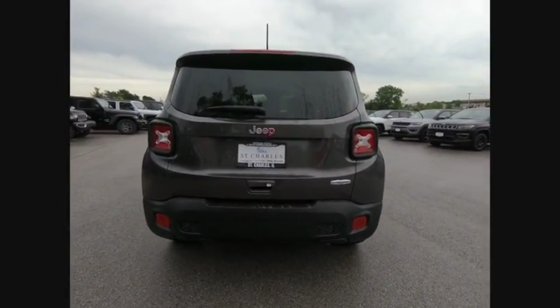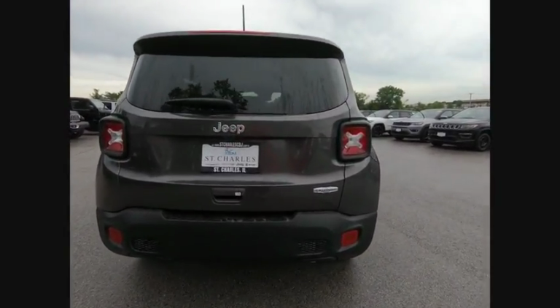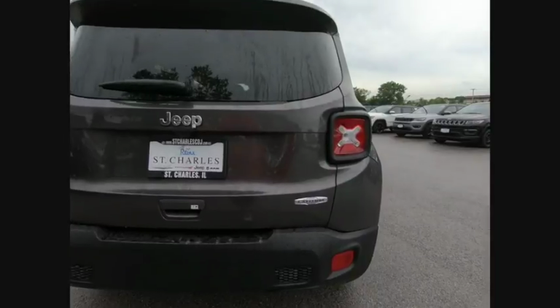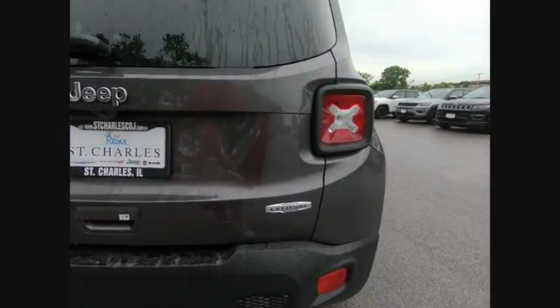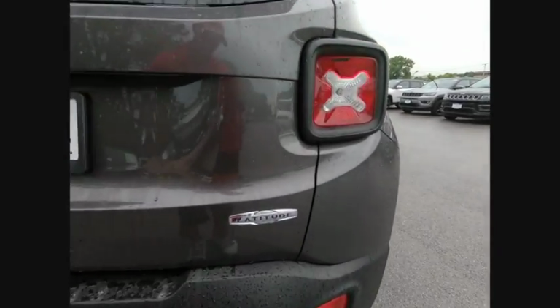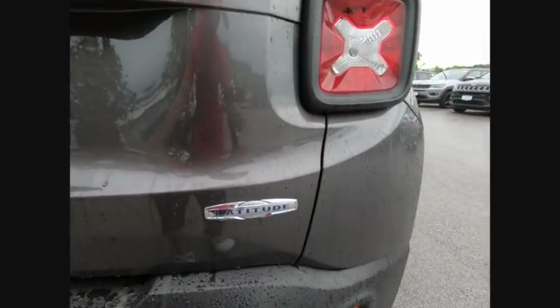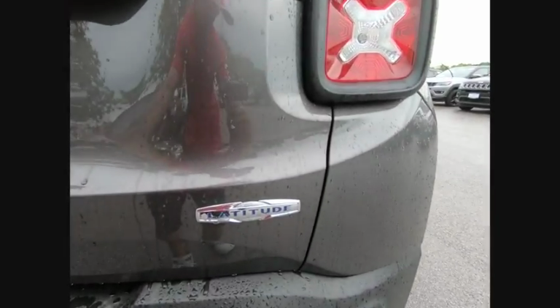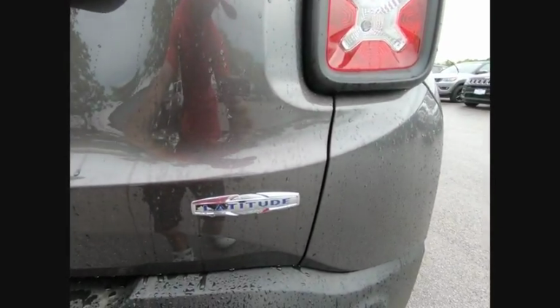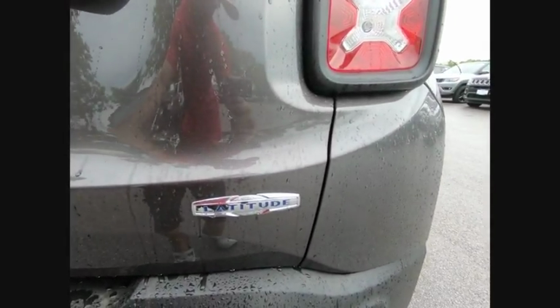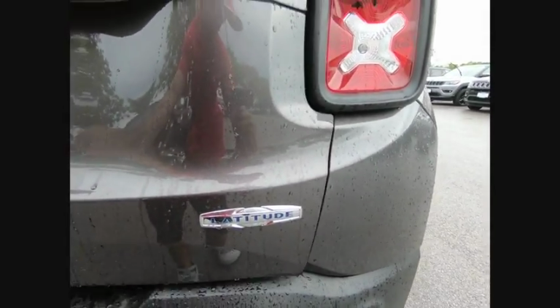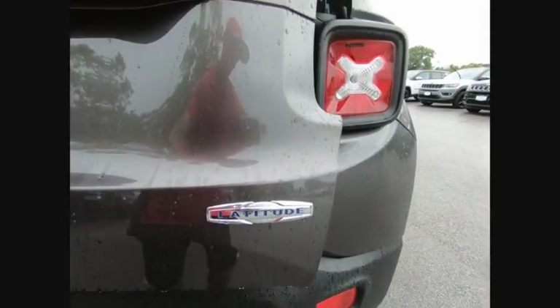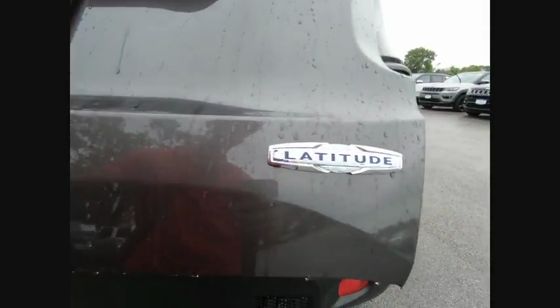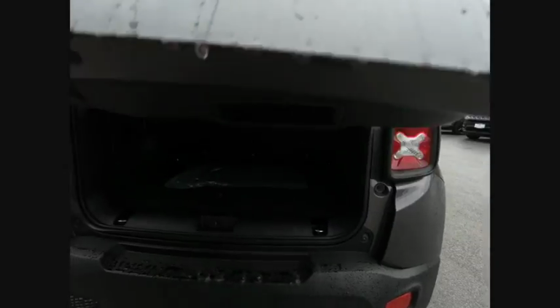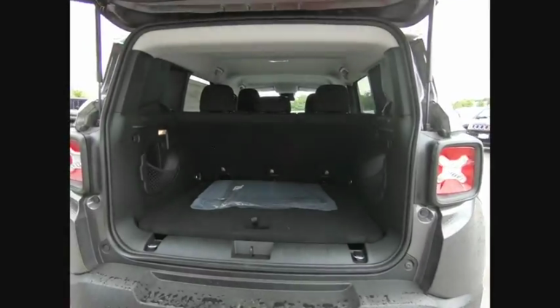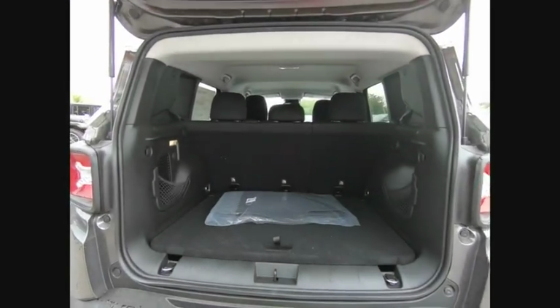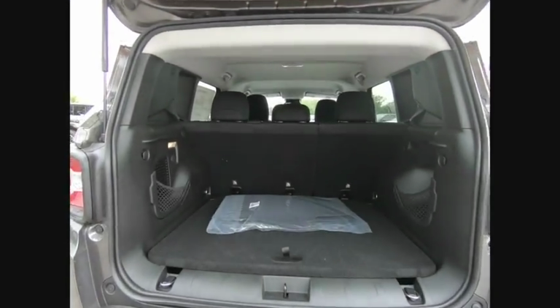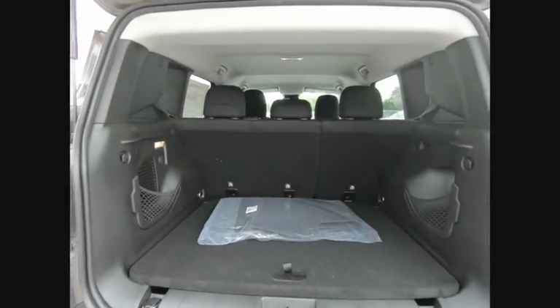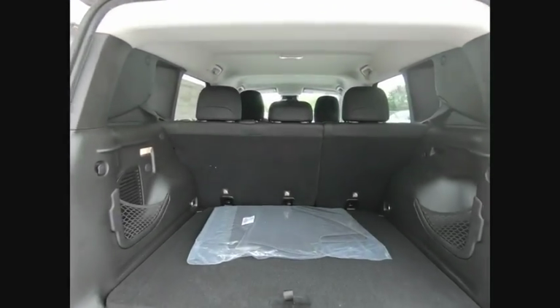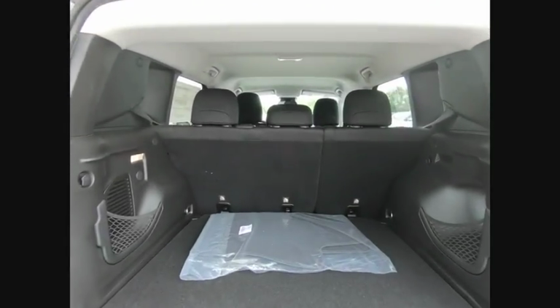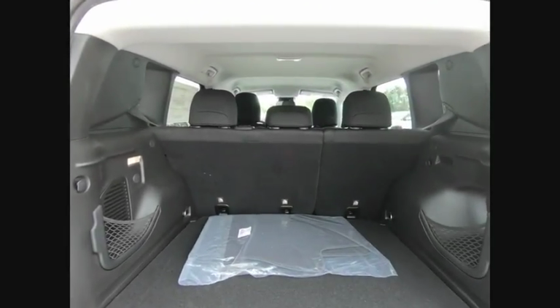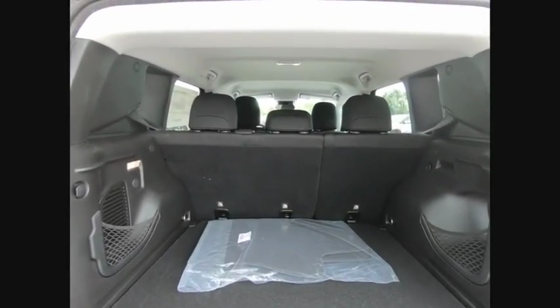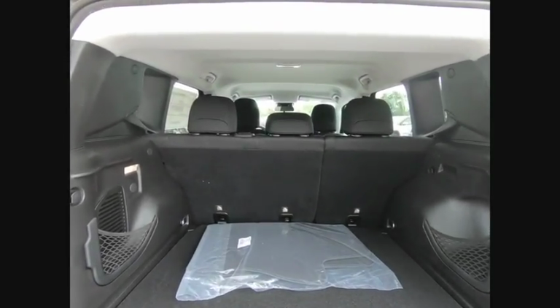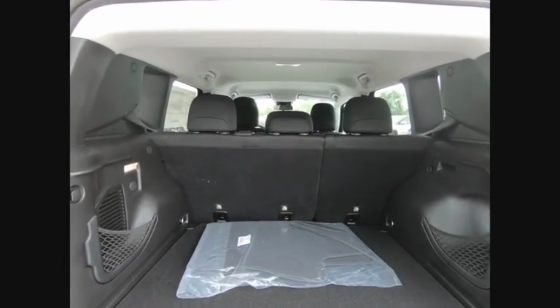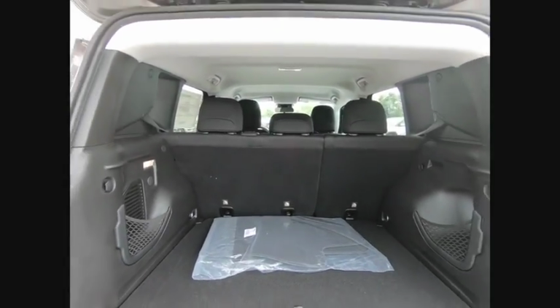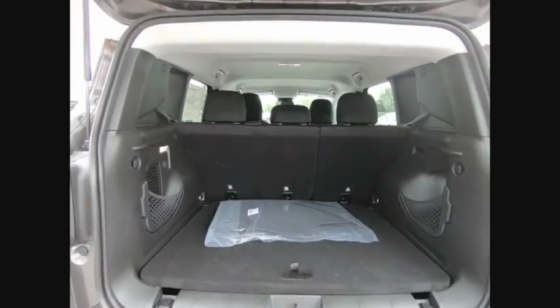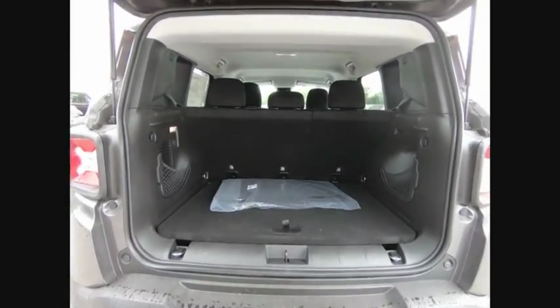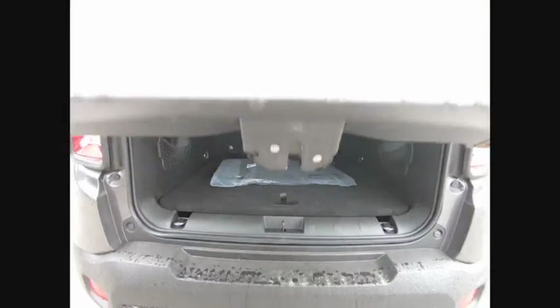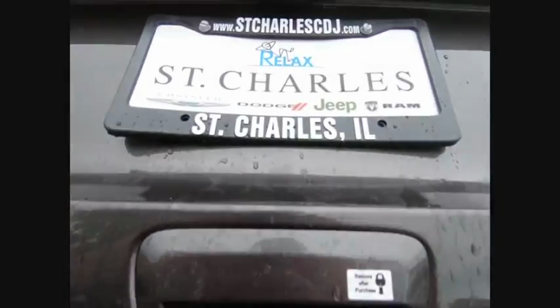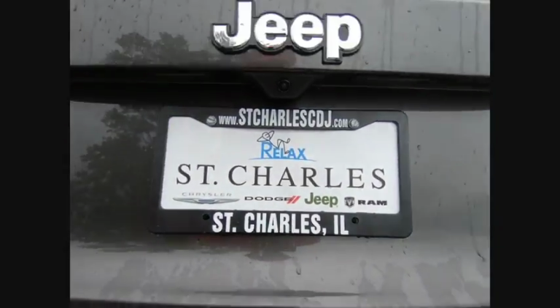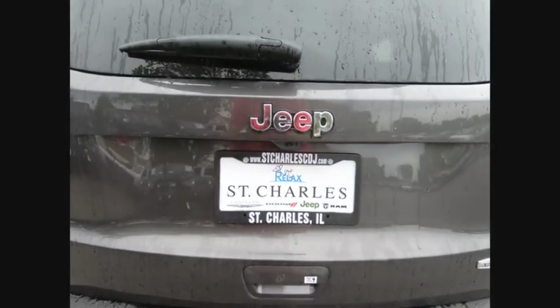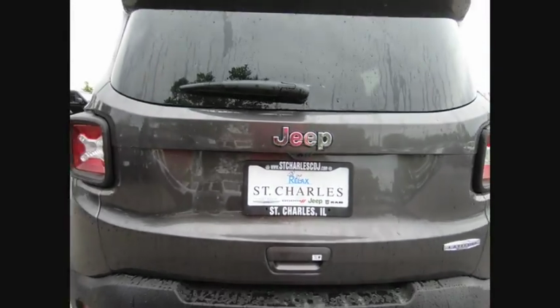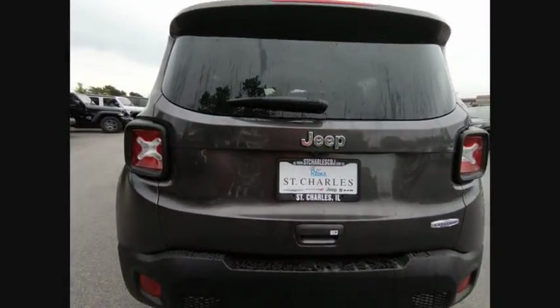Here are some of this vehicle's great options: traction control, leather-wrapped steering wheel, dual airbags, air conditioning, power steering, alloy wheels, four-wheel disc brakes, electronic stability control, power windows, and rear window defroster.